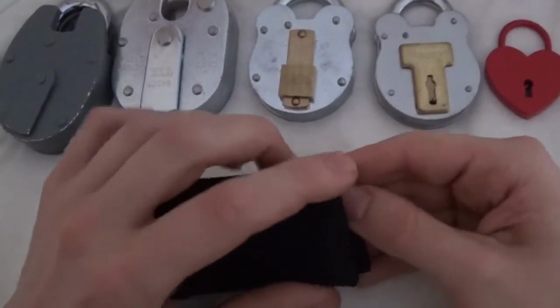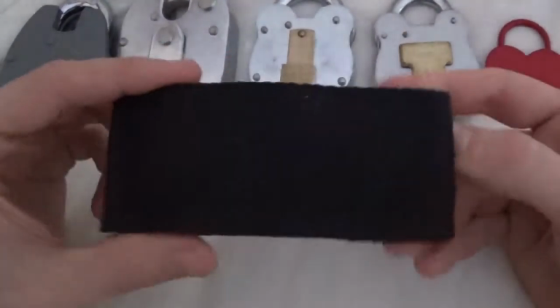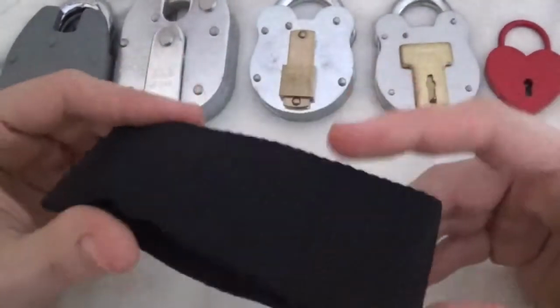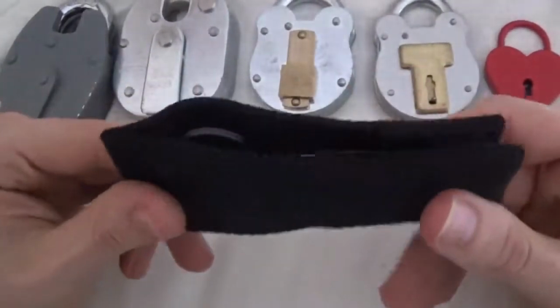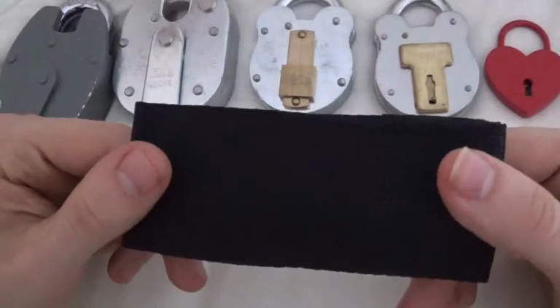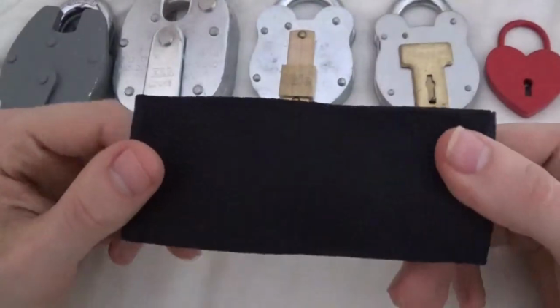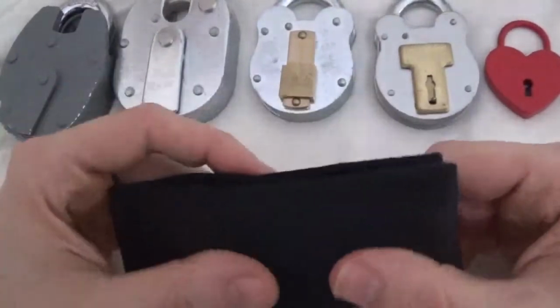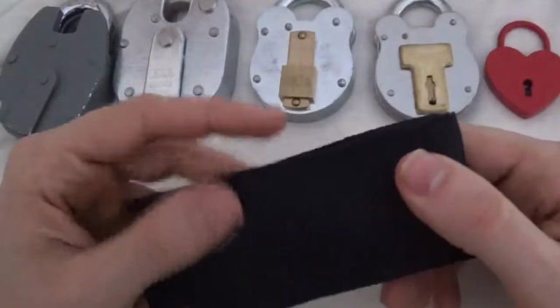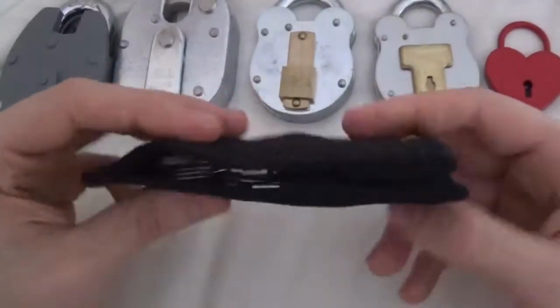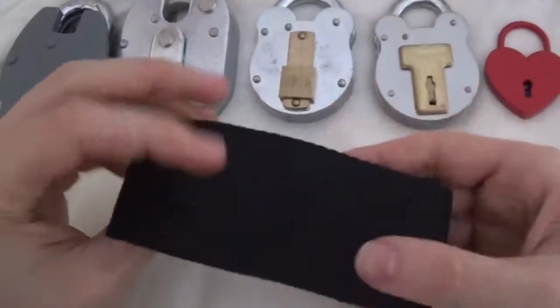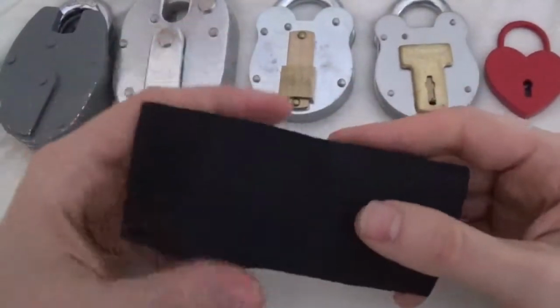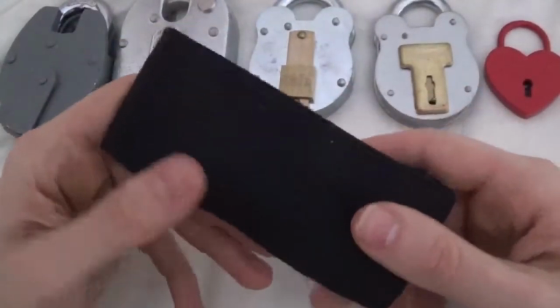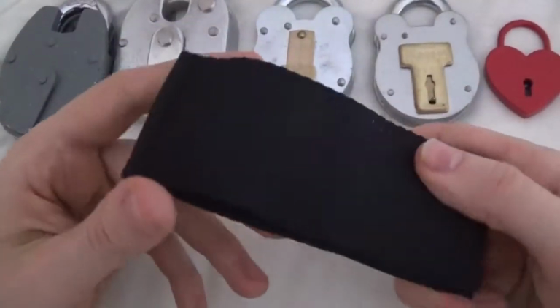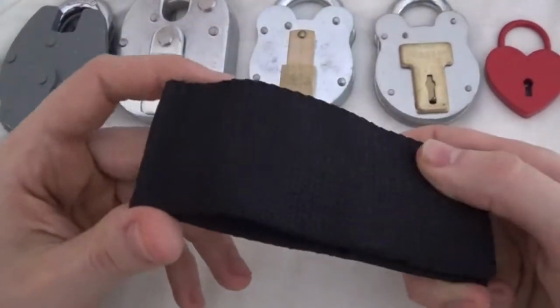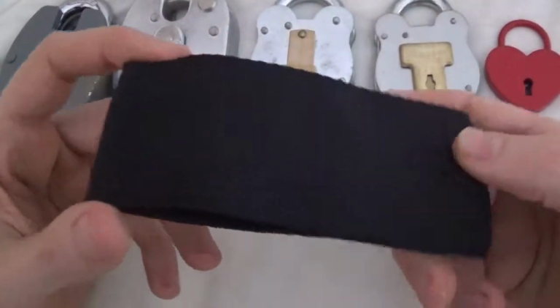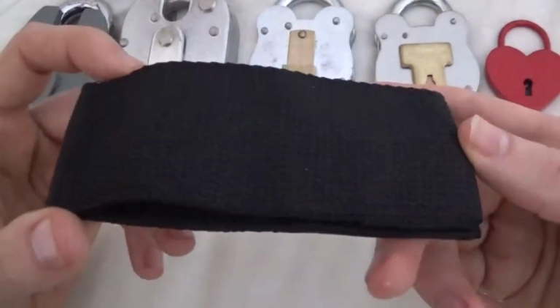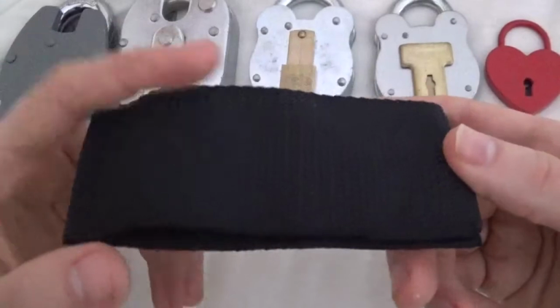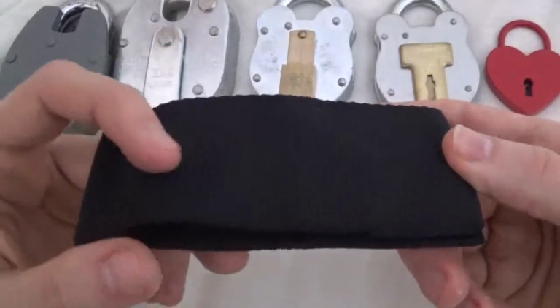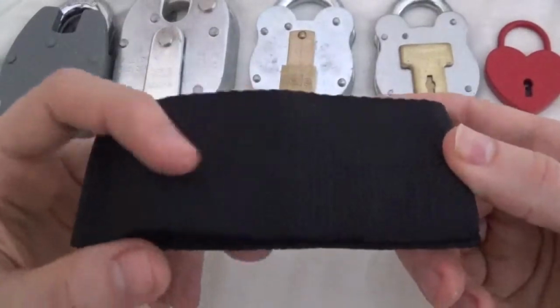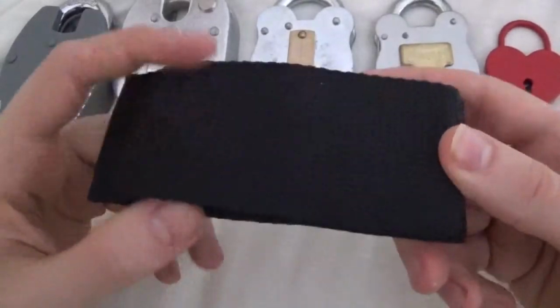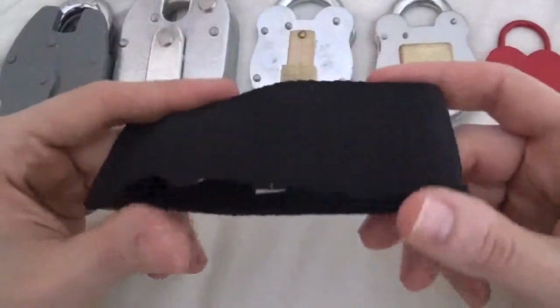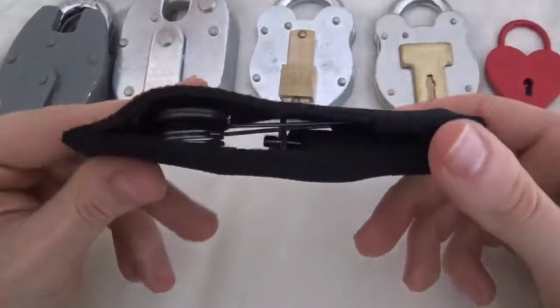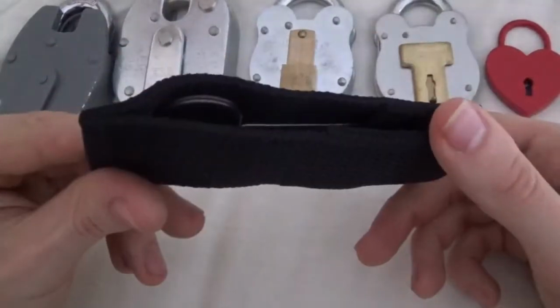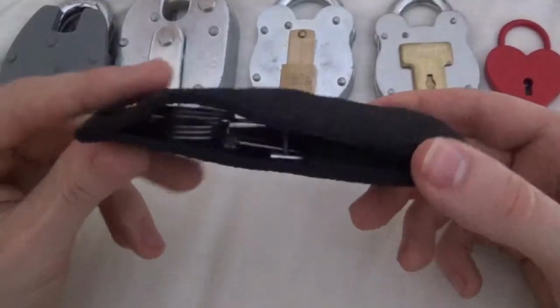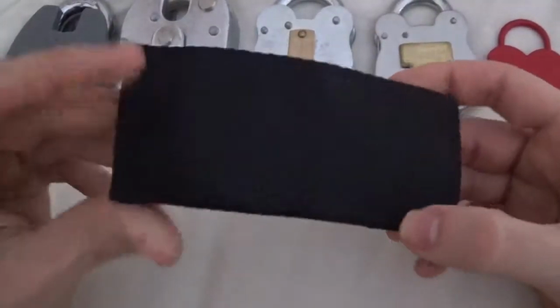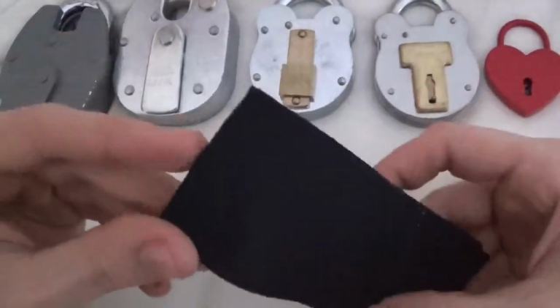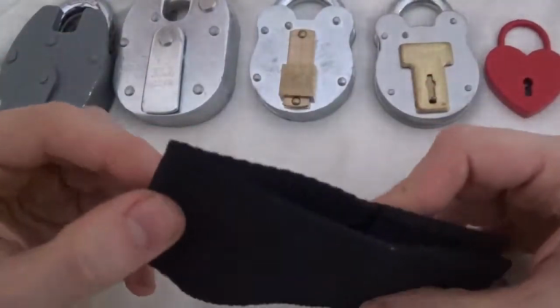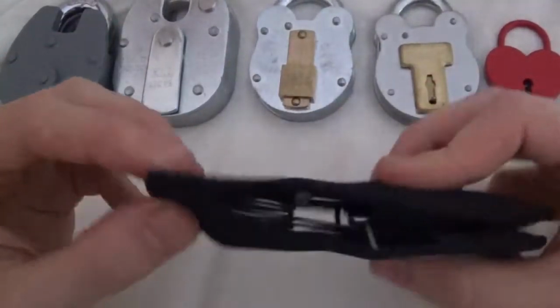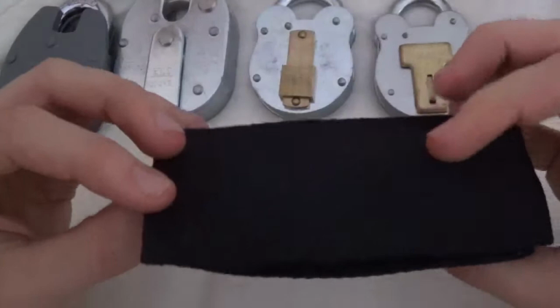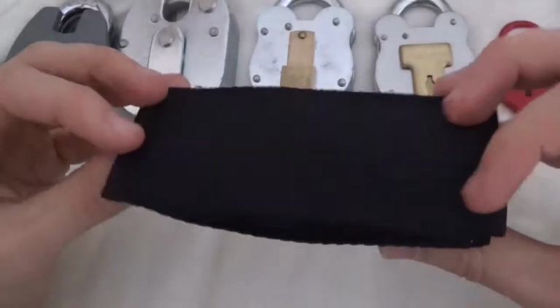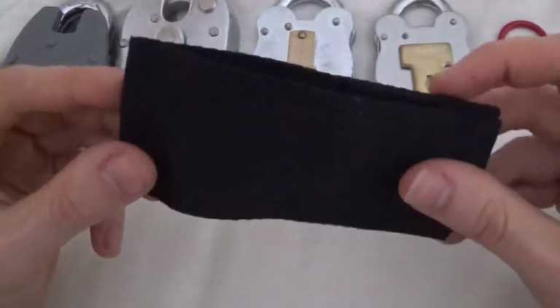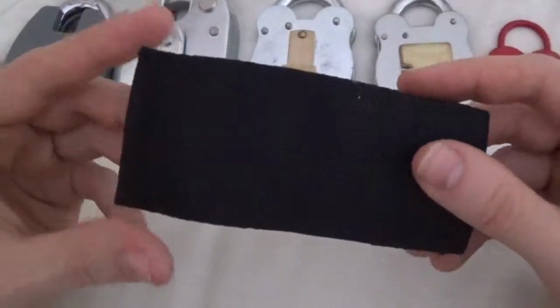First of all, you get them in a Madbobs-style pick case with nylon. It does the job — the stitching and all that is done pretty well.